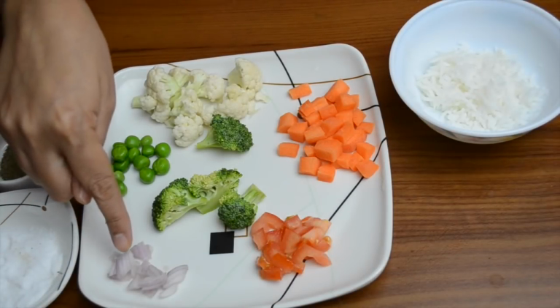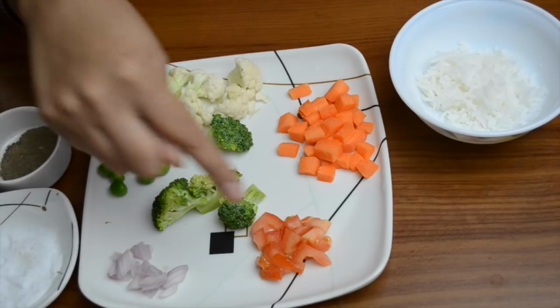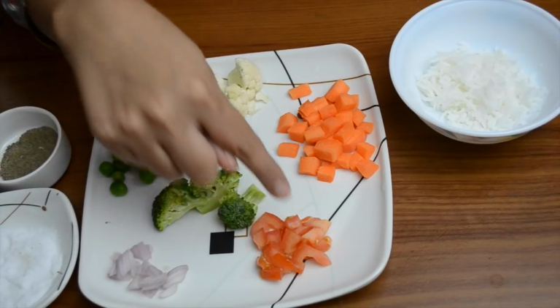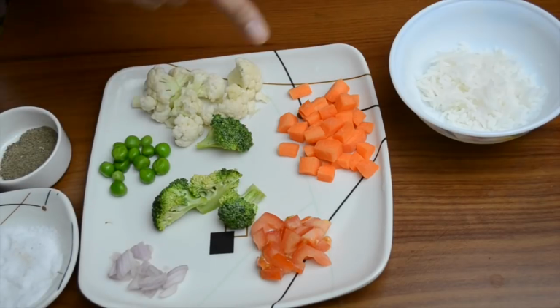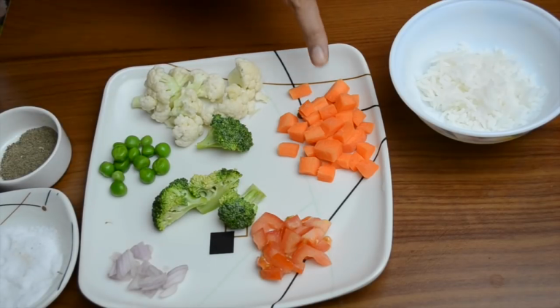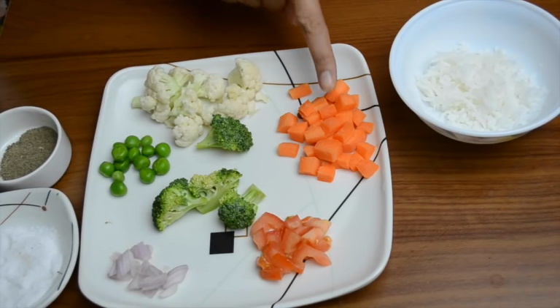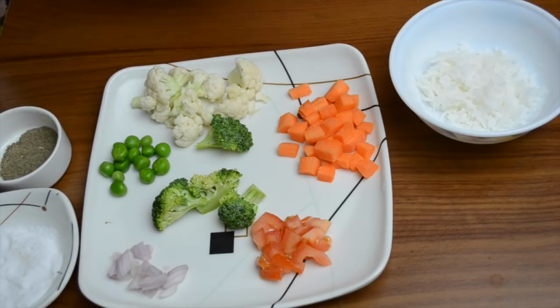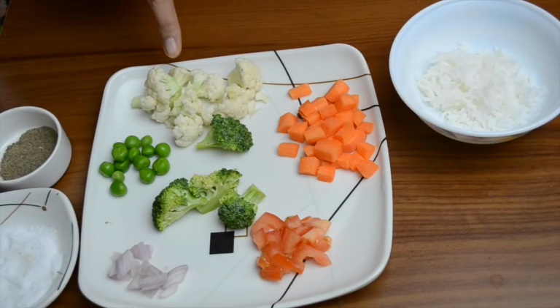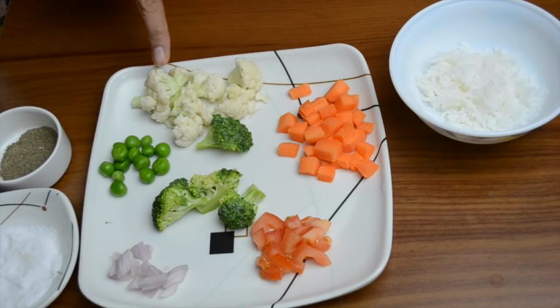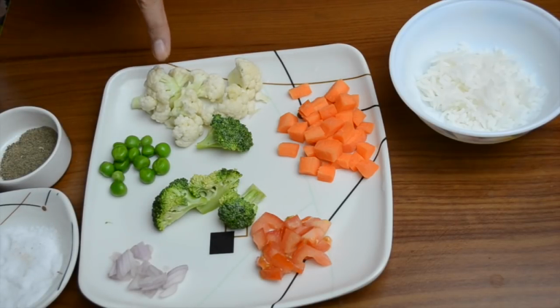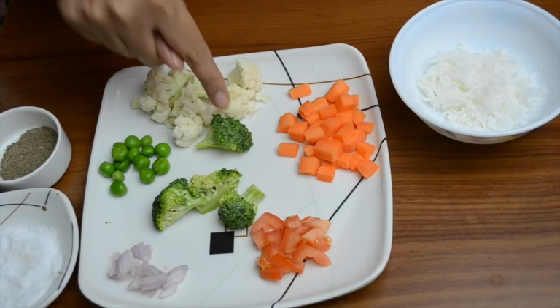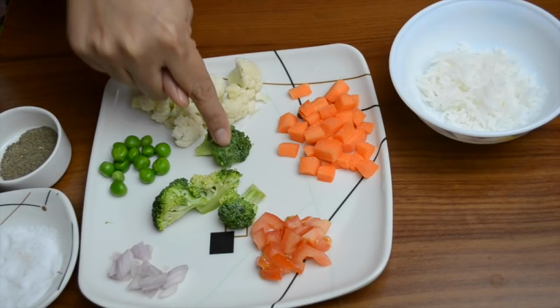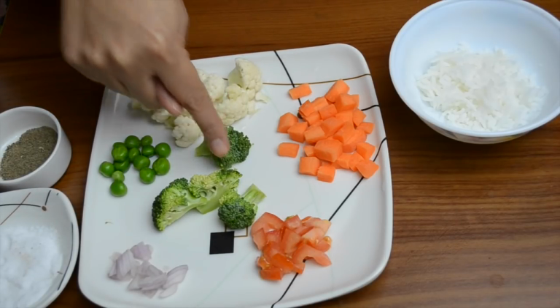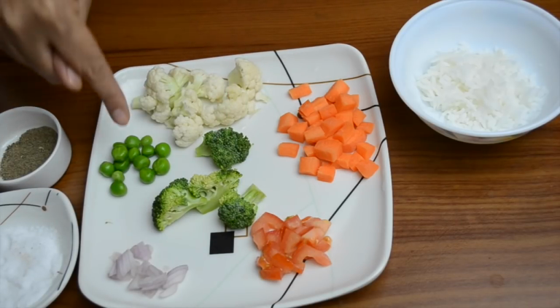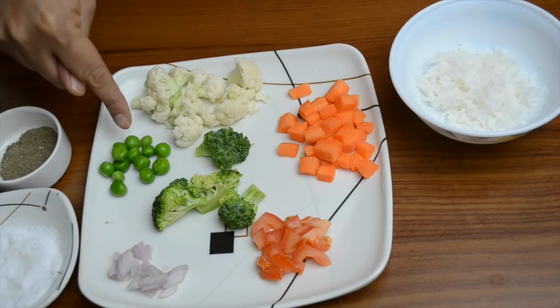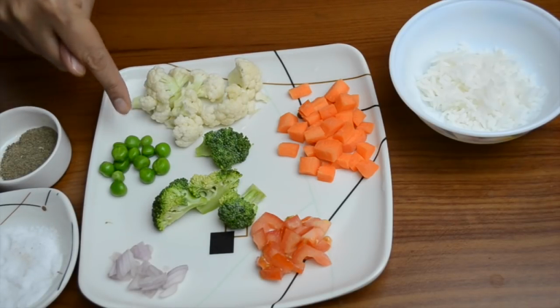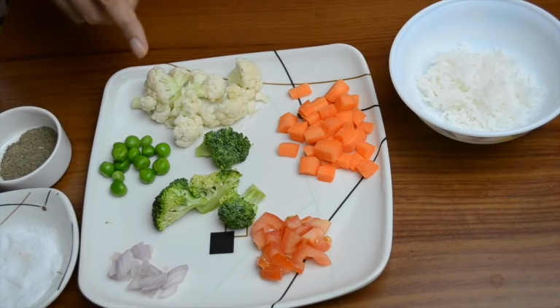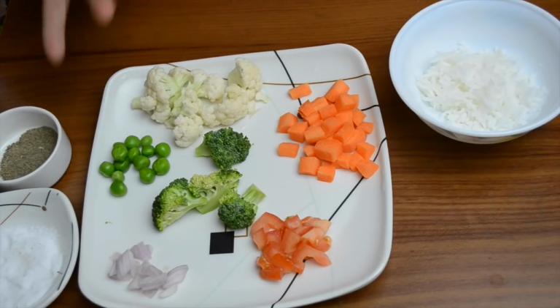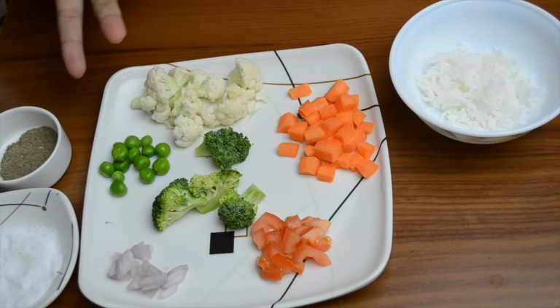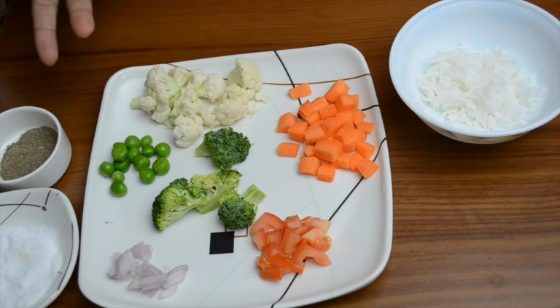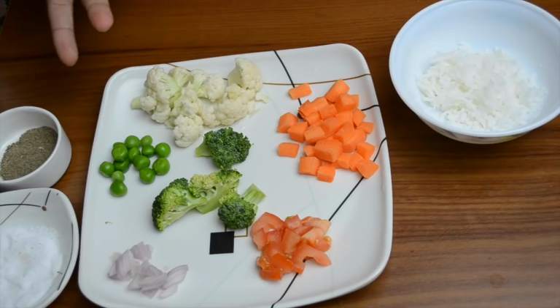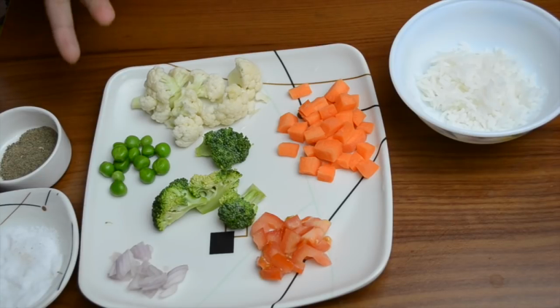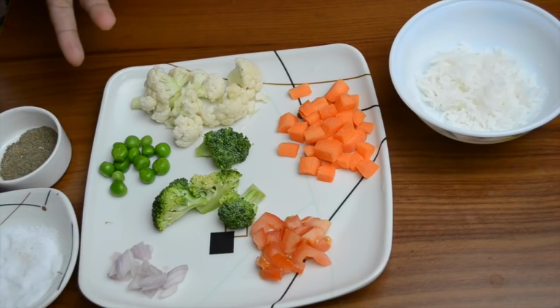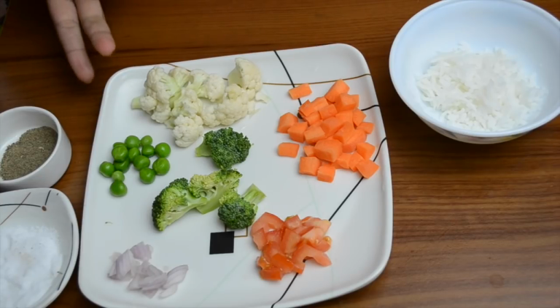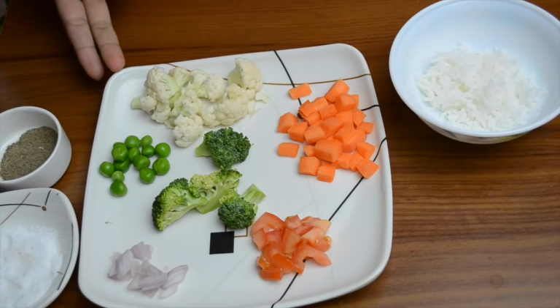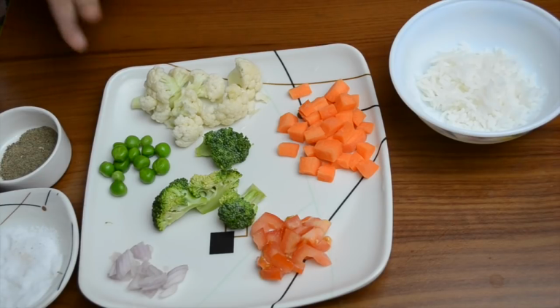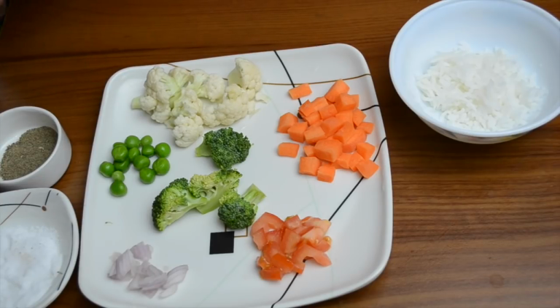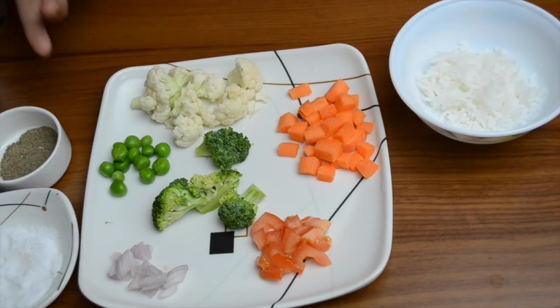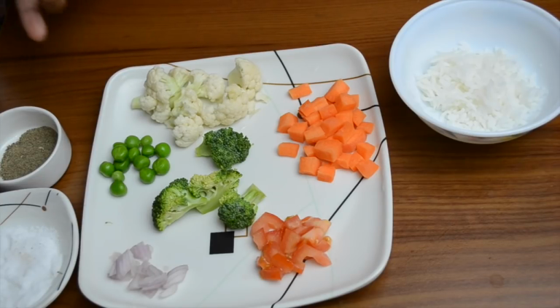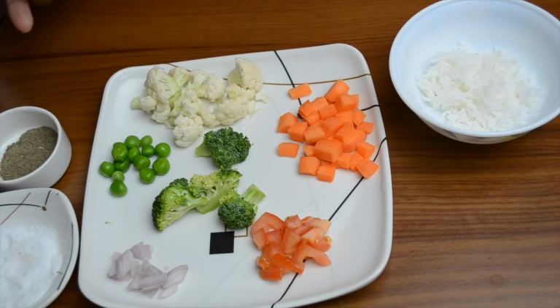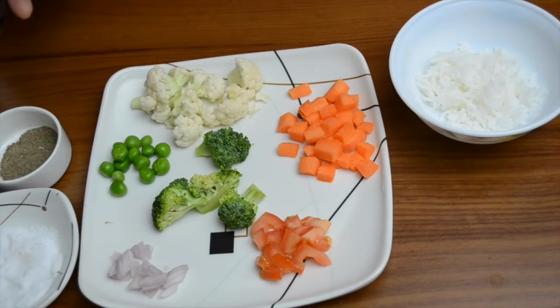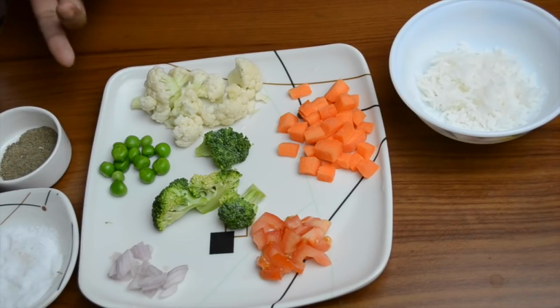We have used some vegetables for this. I have brought broccoli, gajar, gobi, mutter, and a few other vegetables.